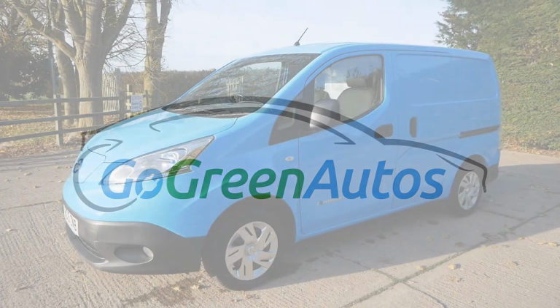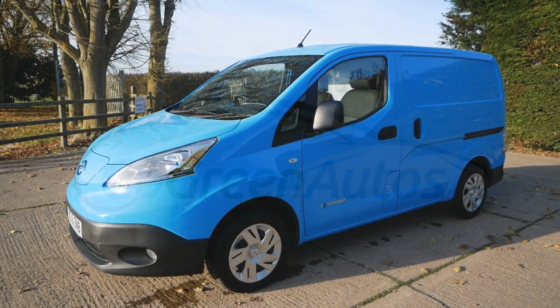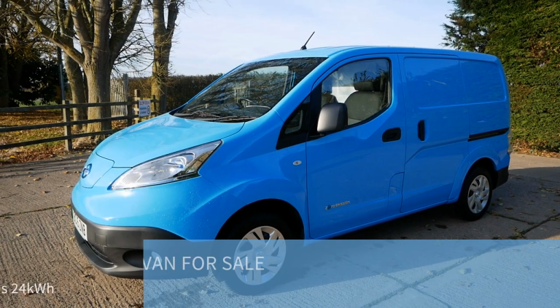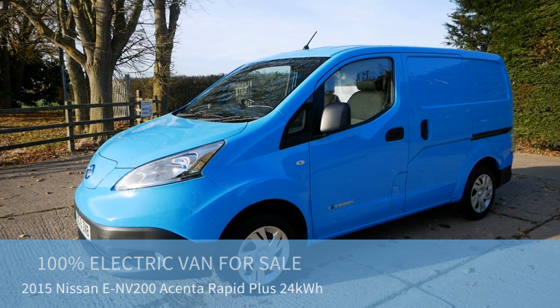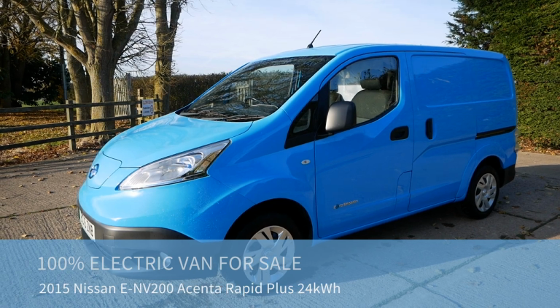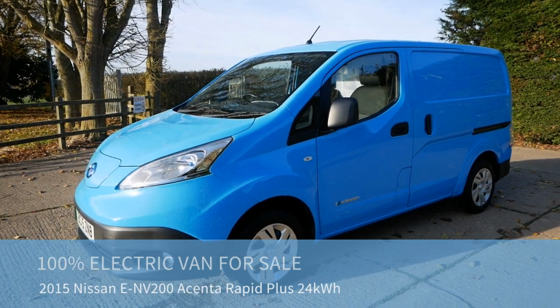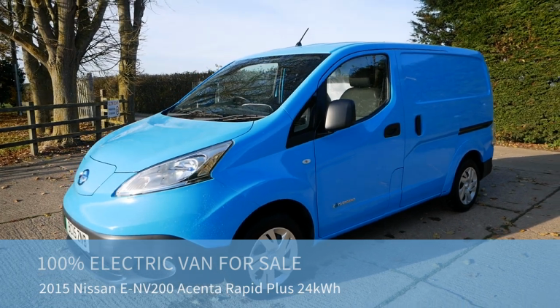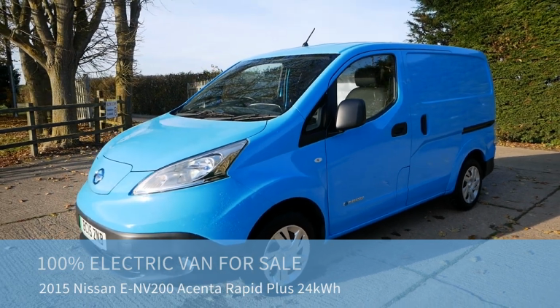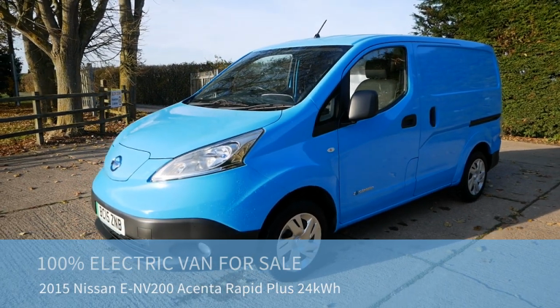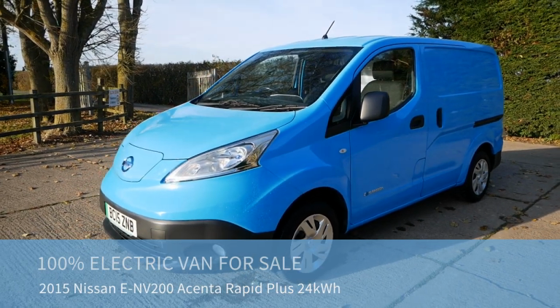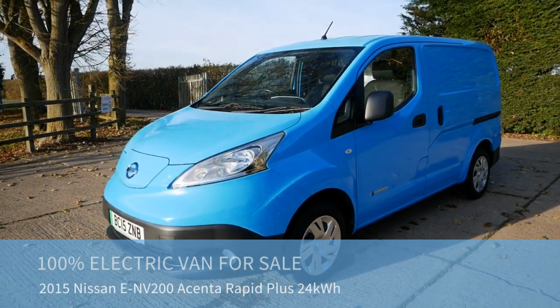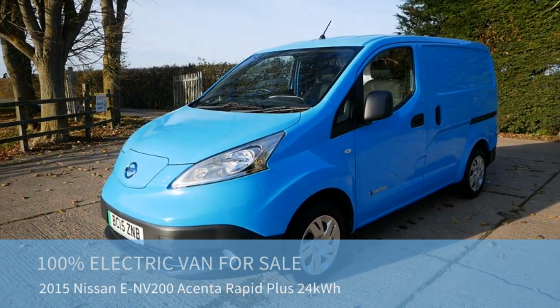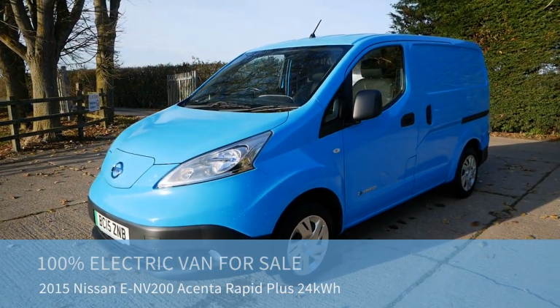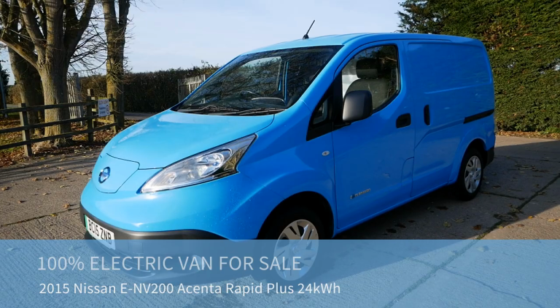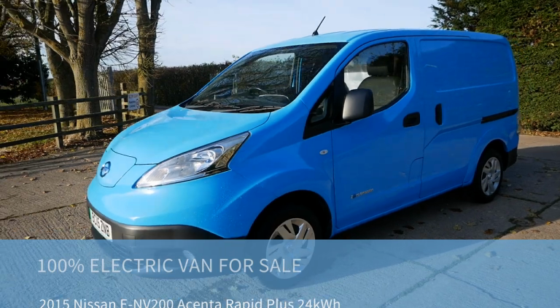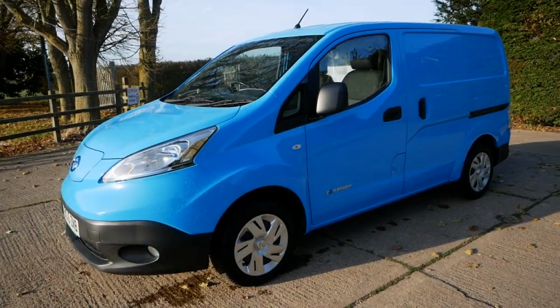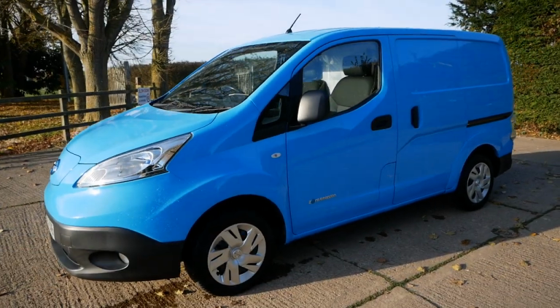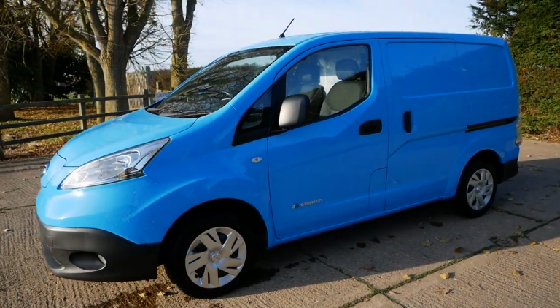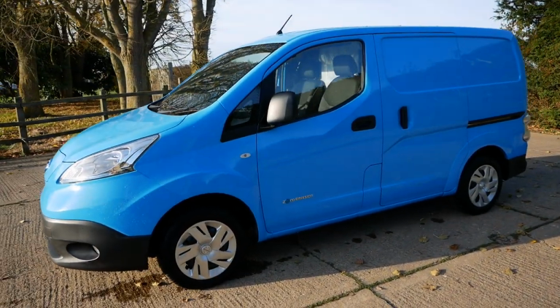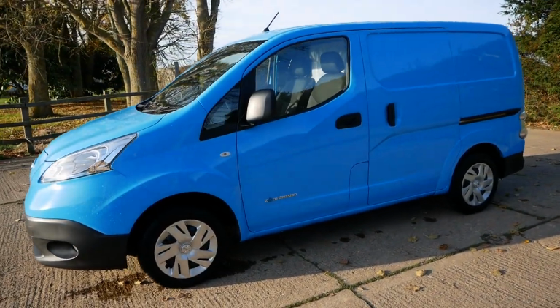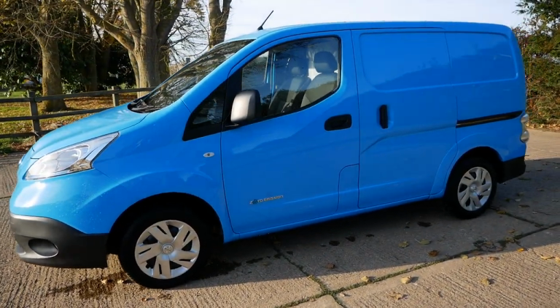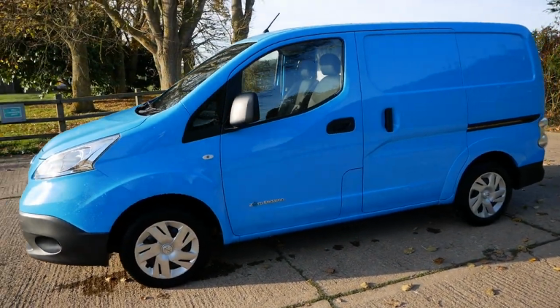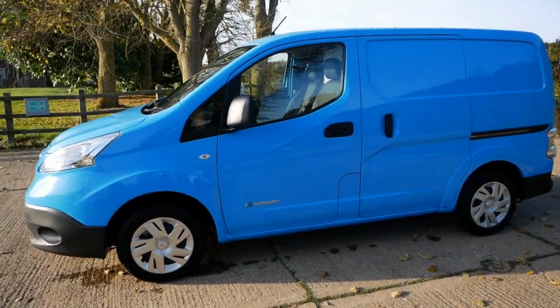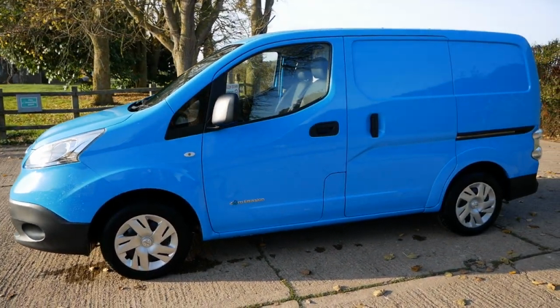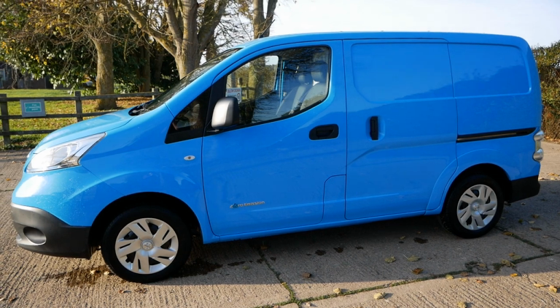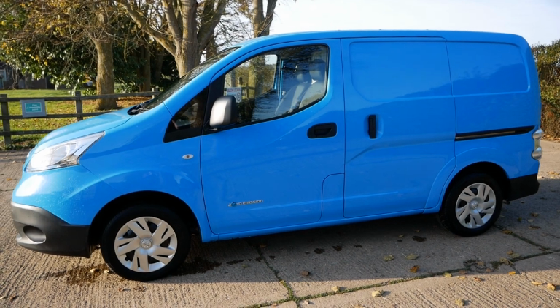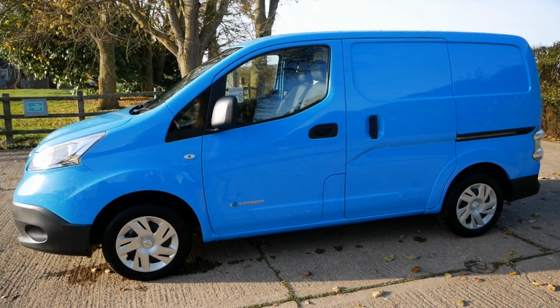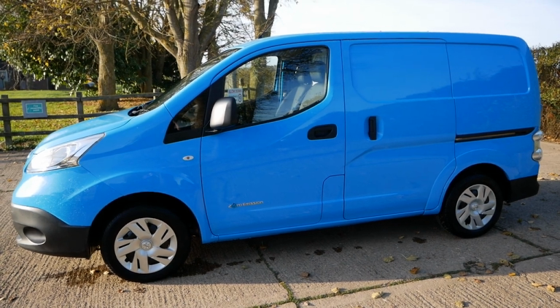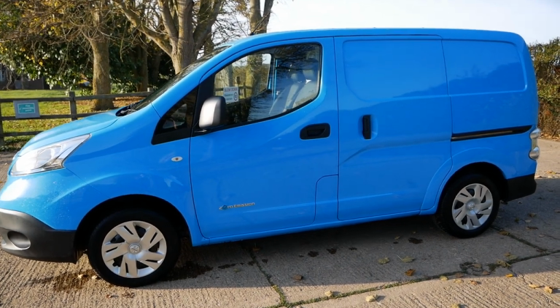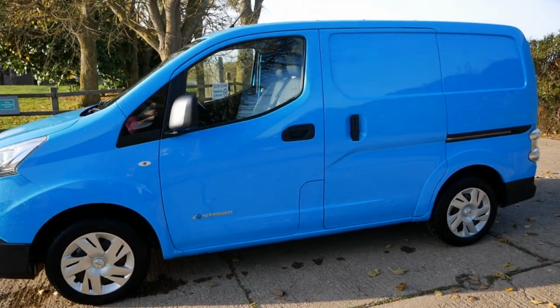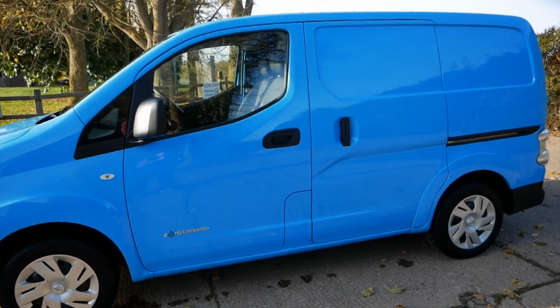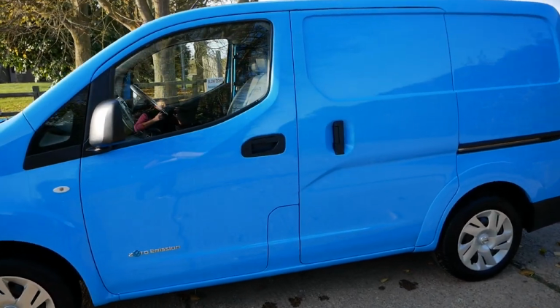Hi, it's Matt here from Go Green Autos. Here we have a 2015 Nissan ENV200 electric van for sale. This has got the 24 kilowatt hour battery pack, and it's an ex-British Gas van, hence it's in this colour.